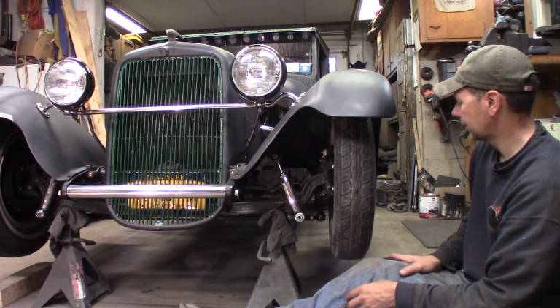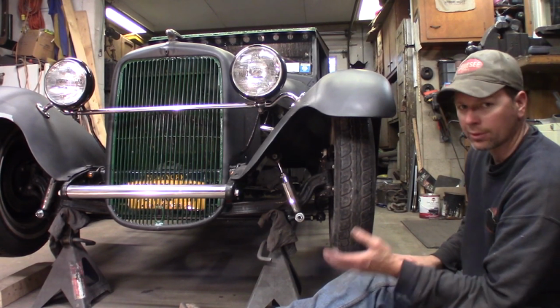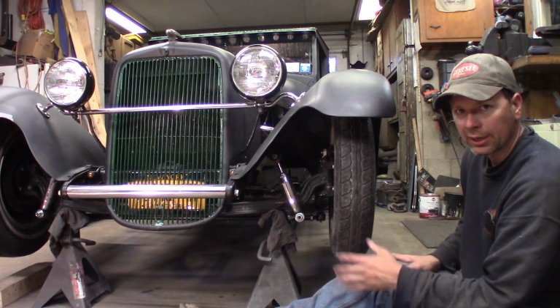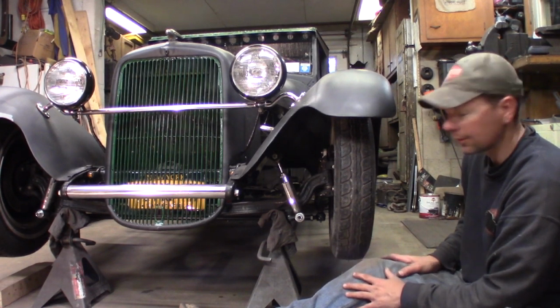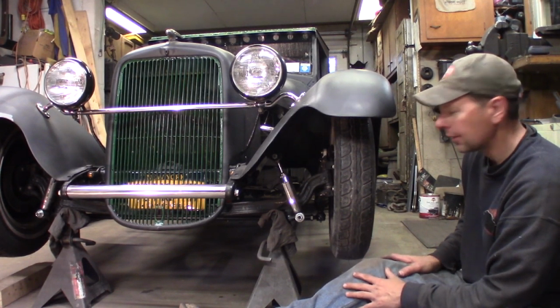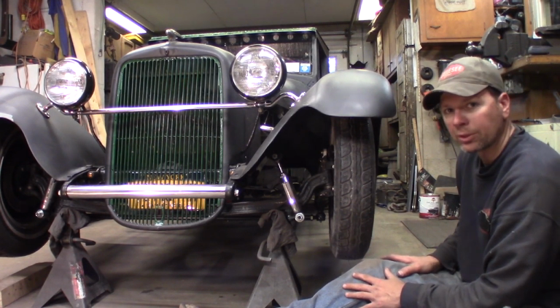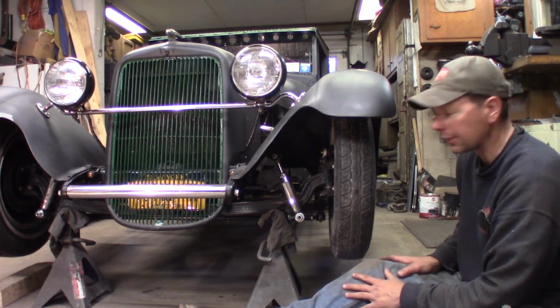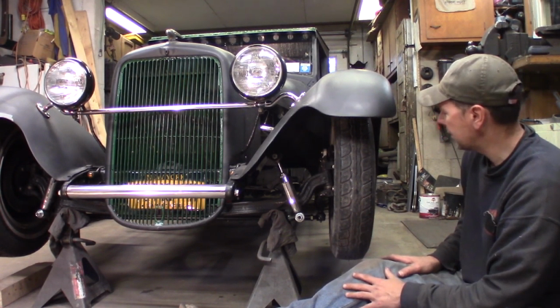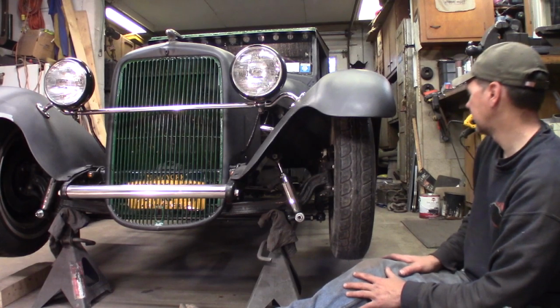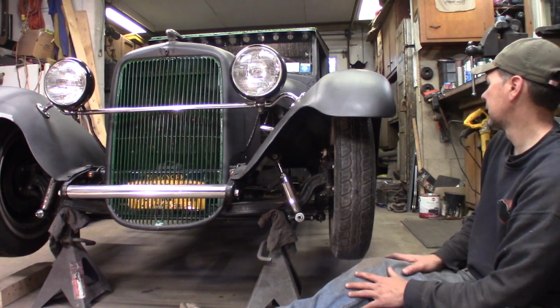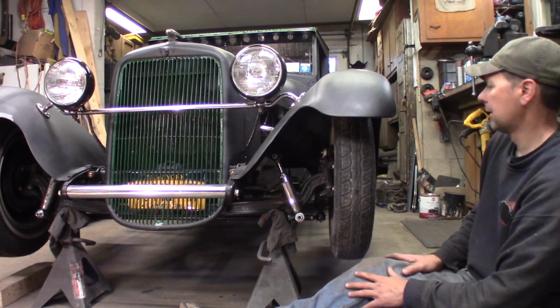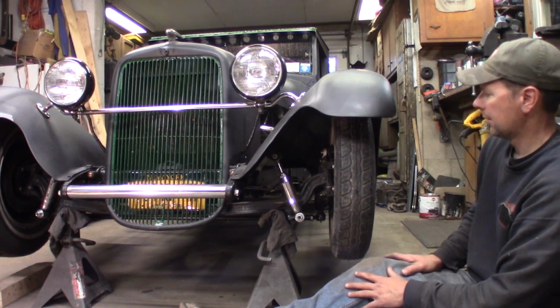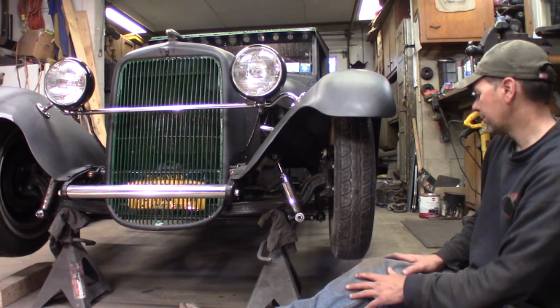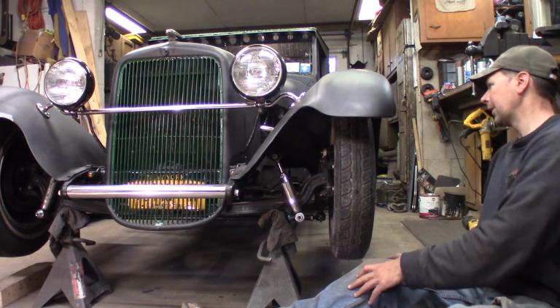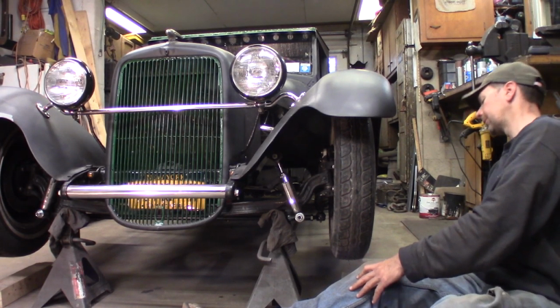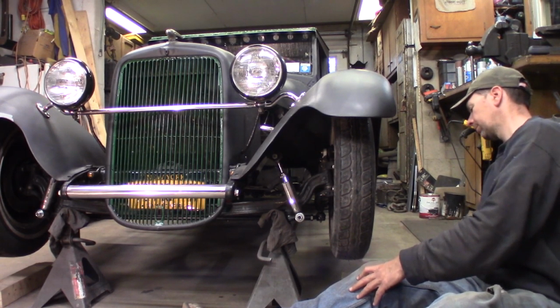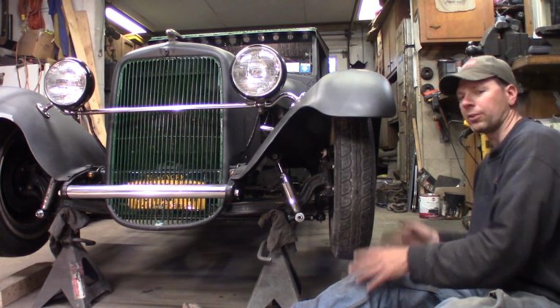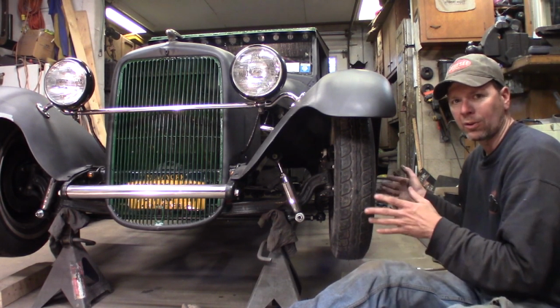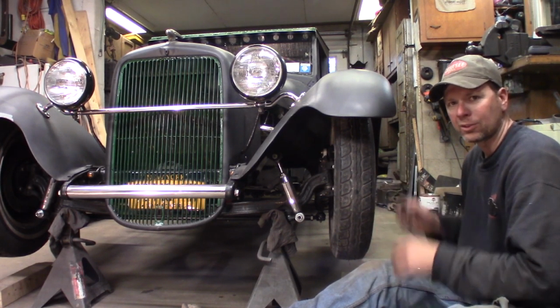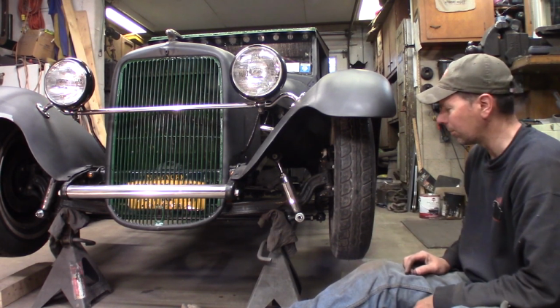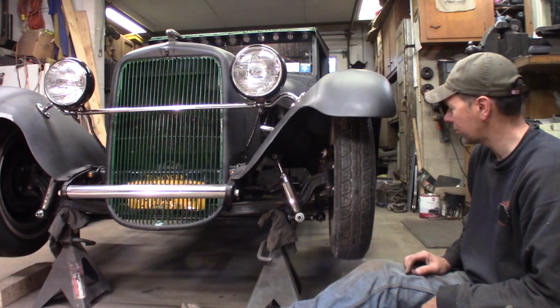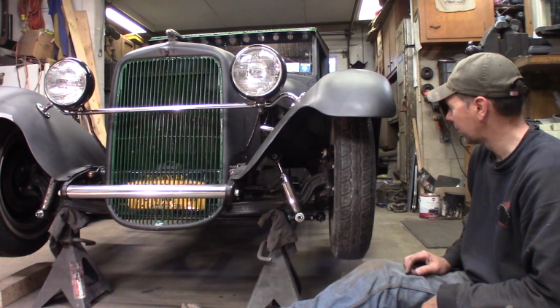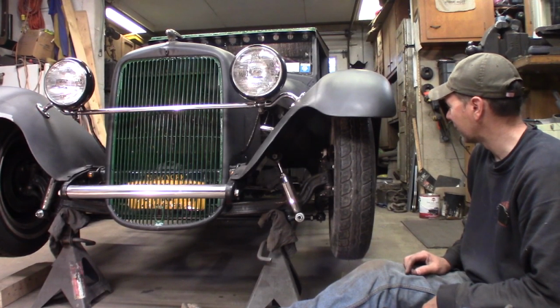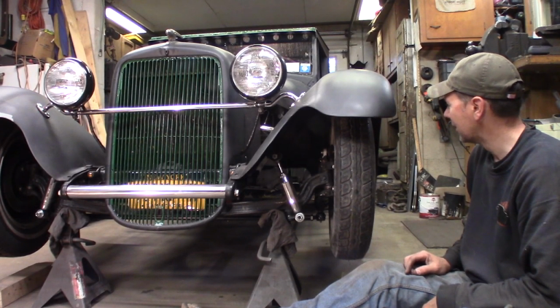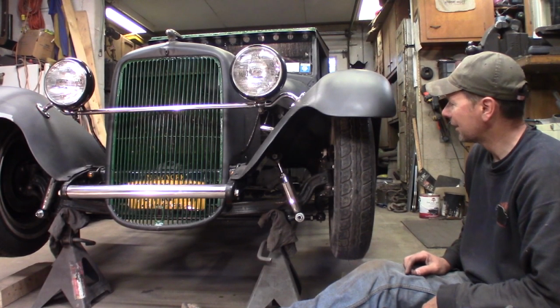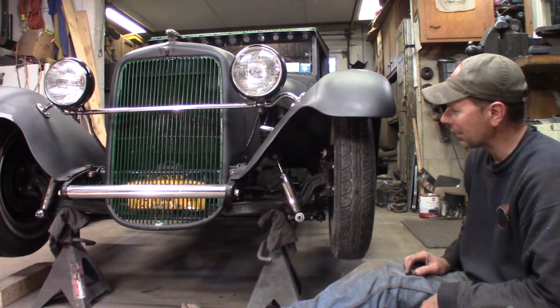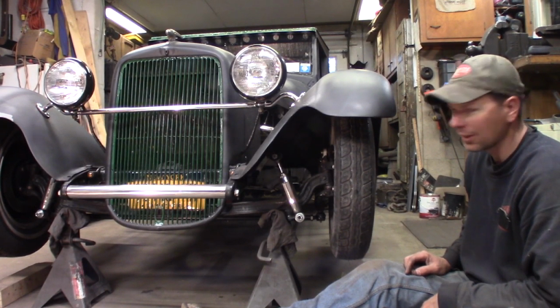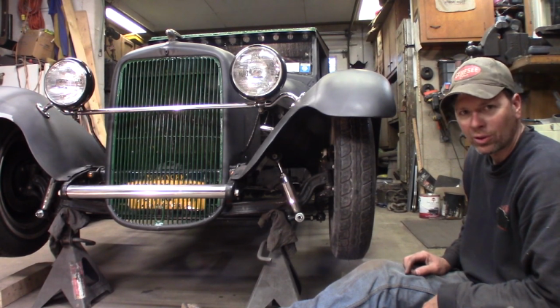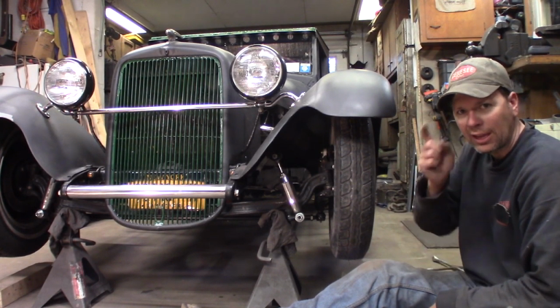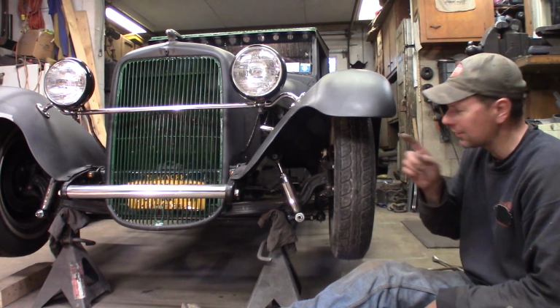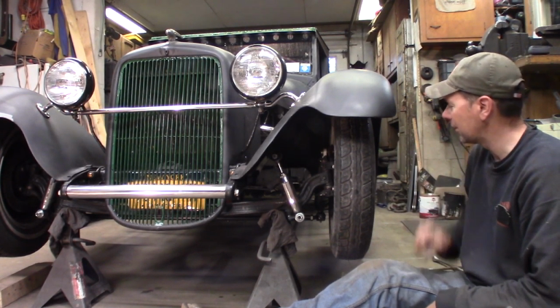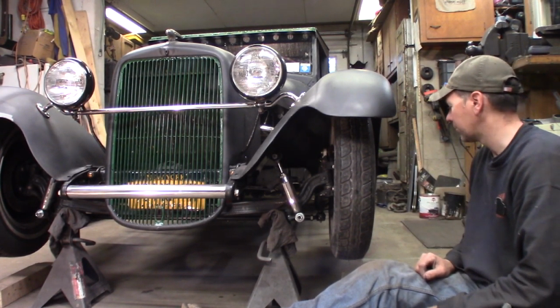I just don't want to buy new rims like I said. But that would be one answer — maybe I'll just run donut spares on the front. That'll be my hot setup. No, don't do that. These things aren't rated for speed.